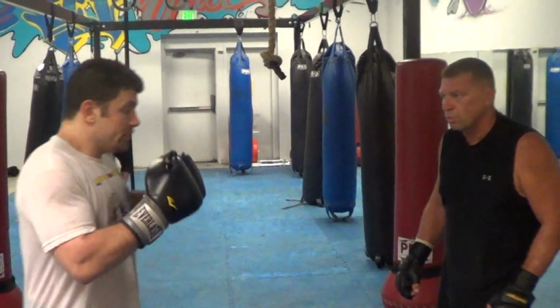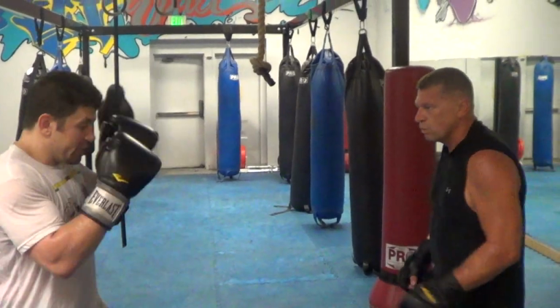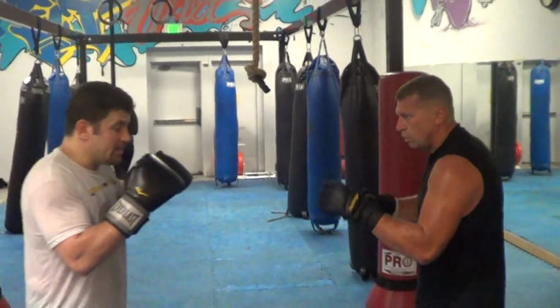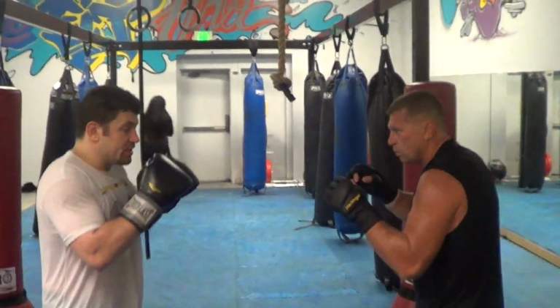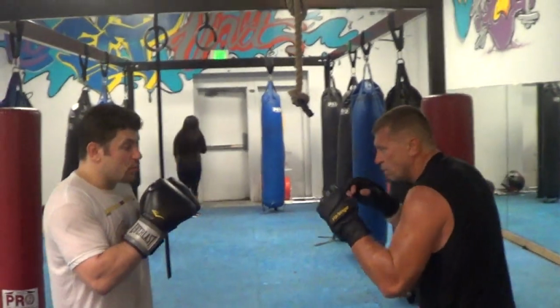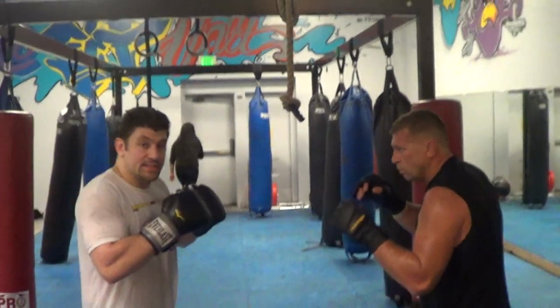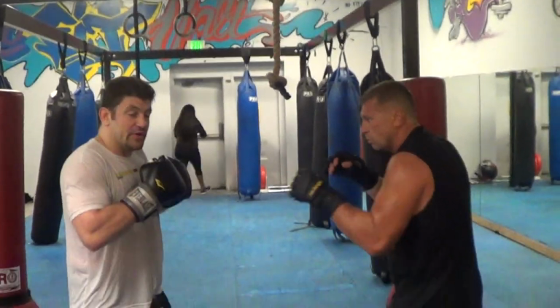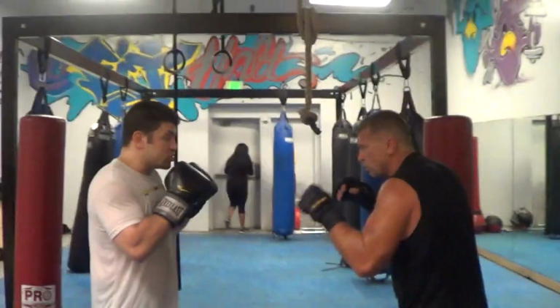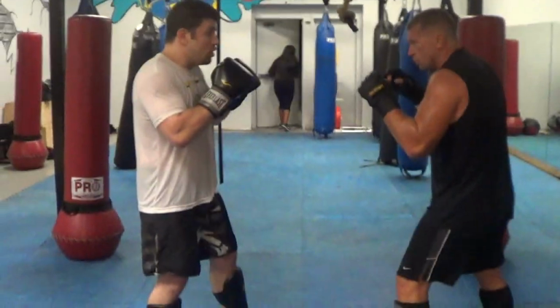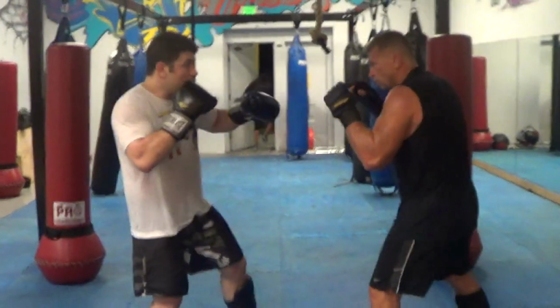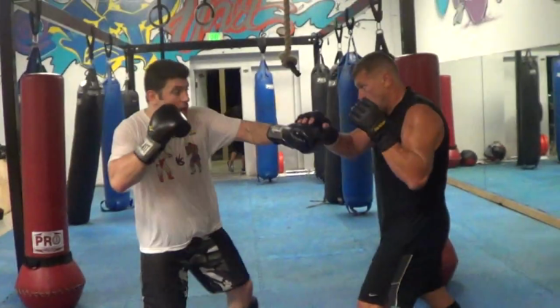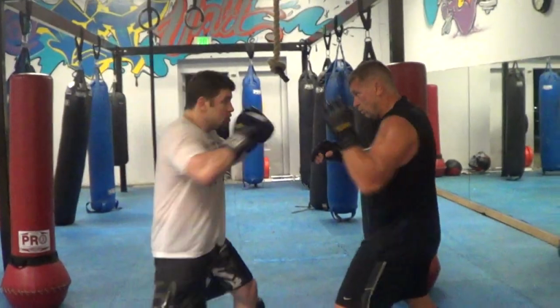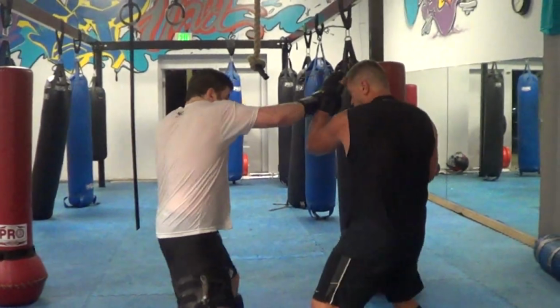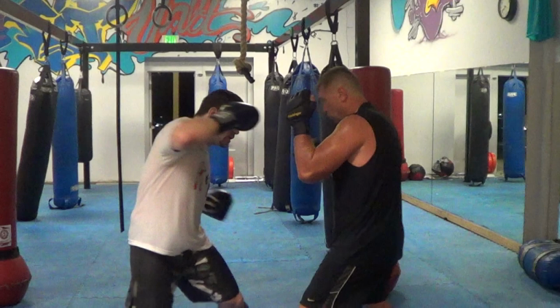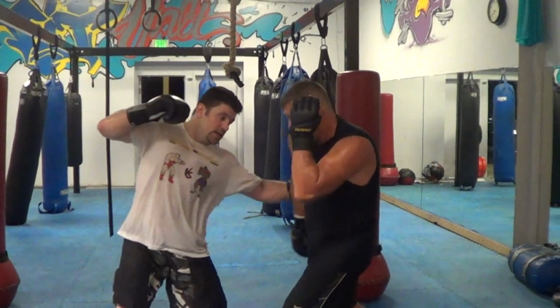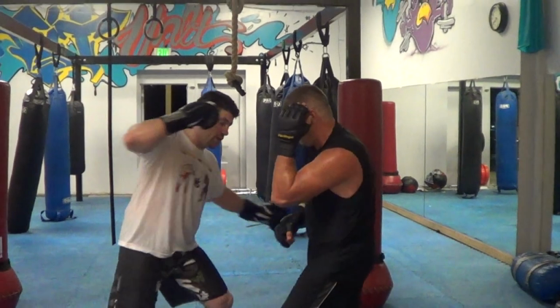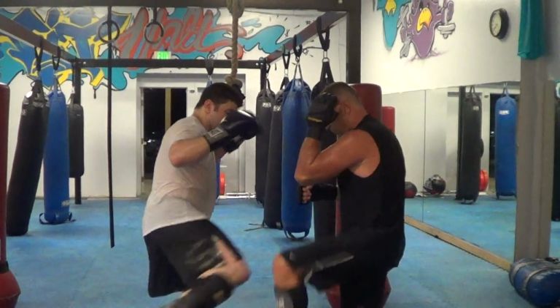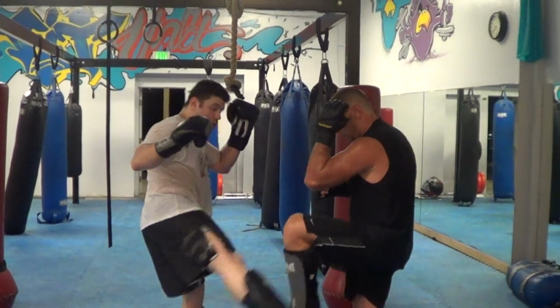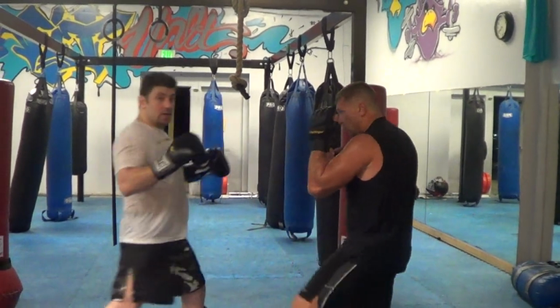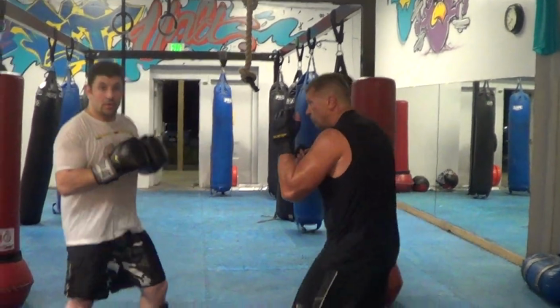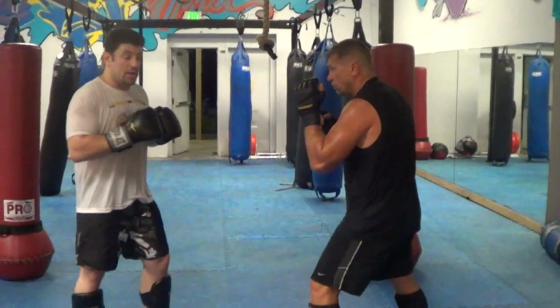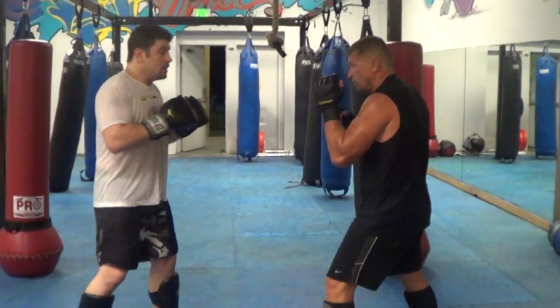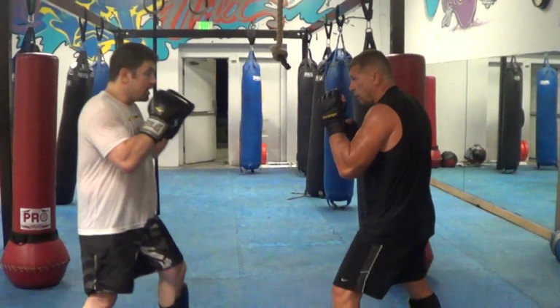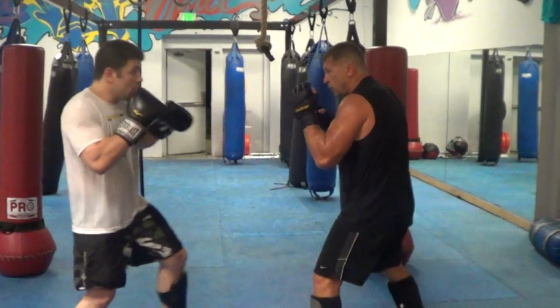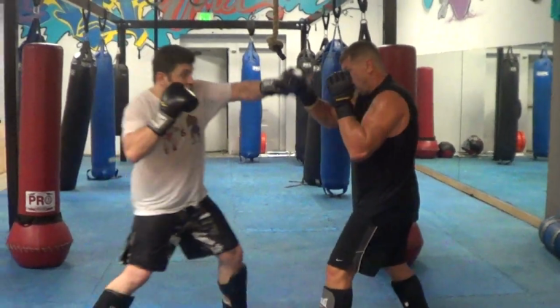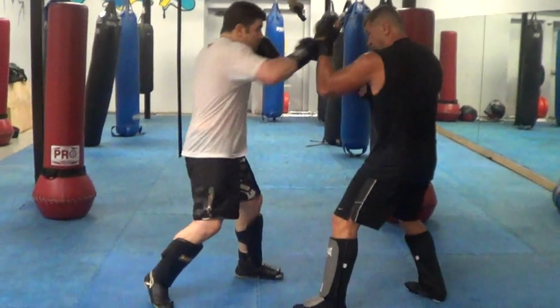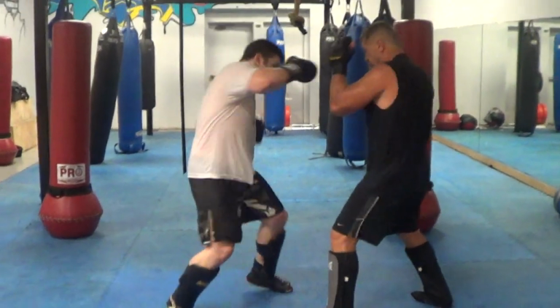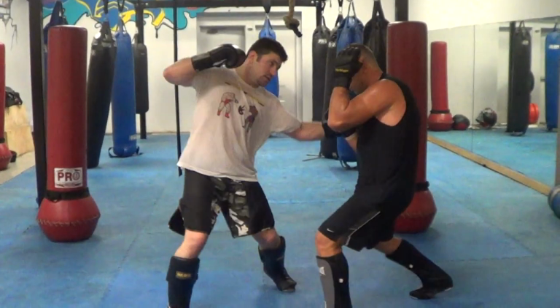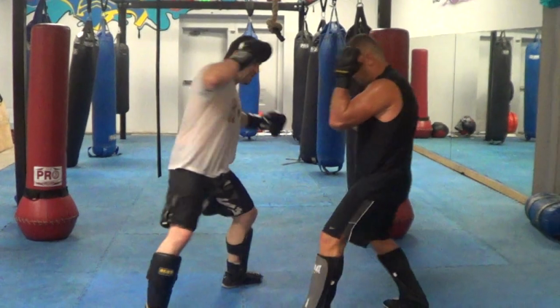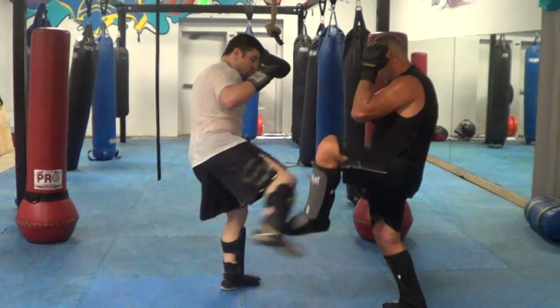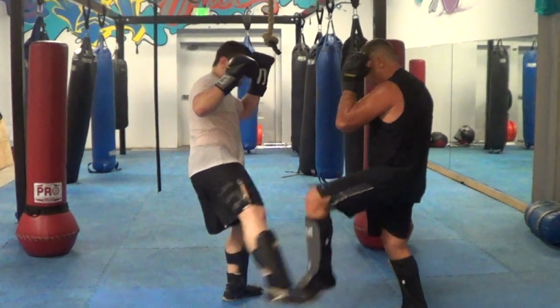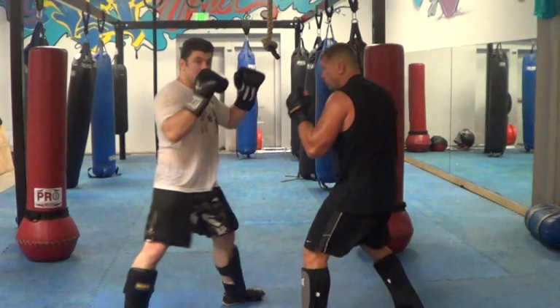So, first combination — you've got to work on these defensive slow. One, two, liver punch, low kick. It's jab, cross, liver punch, low kick.